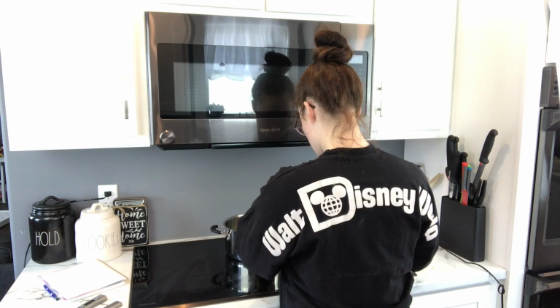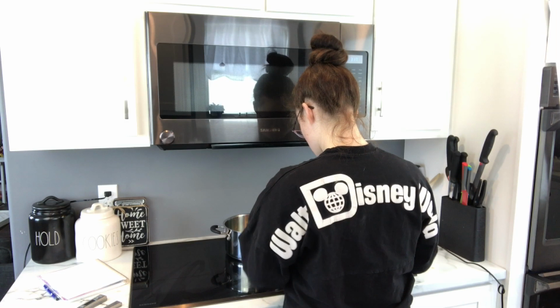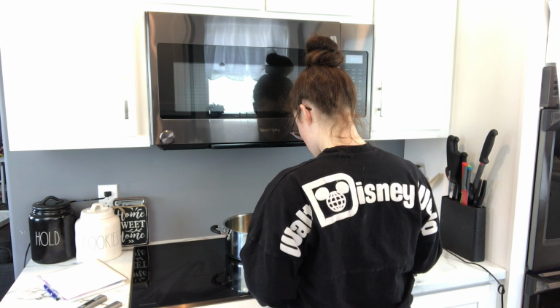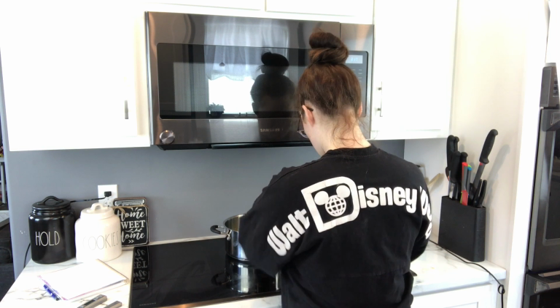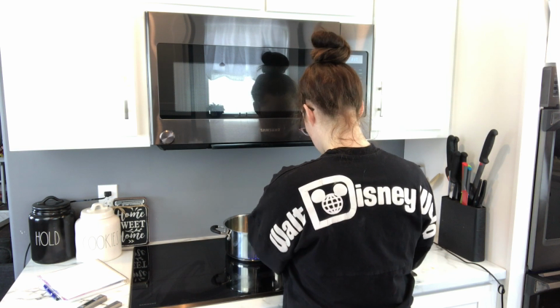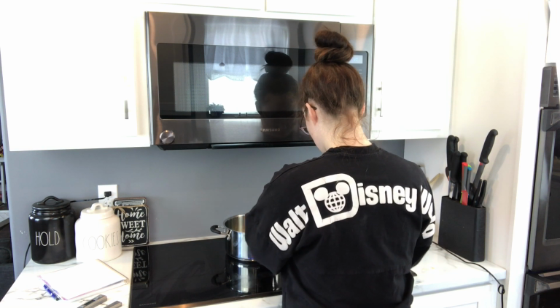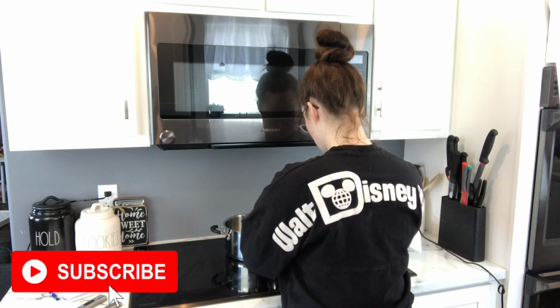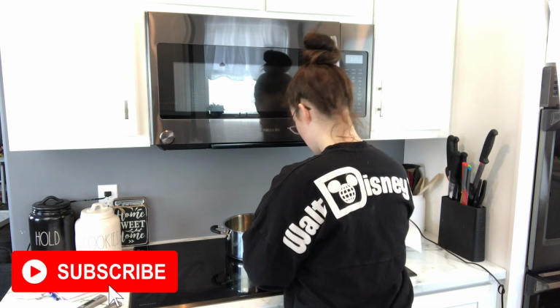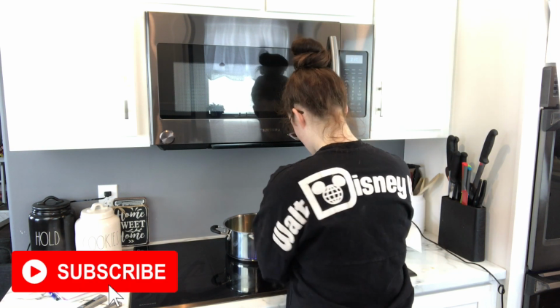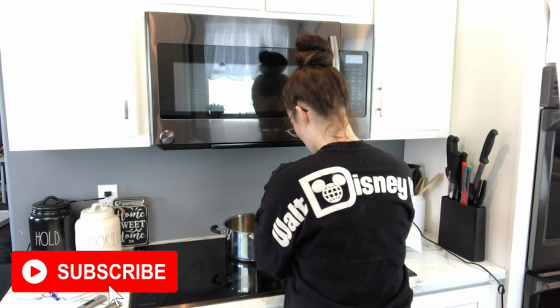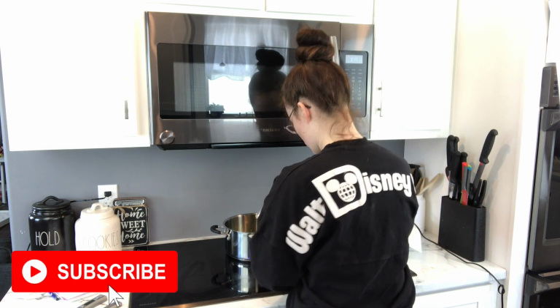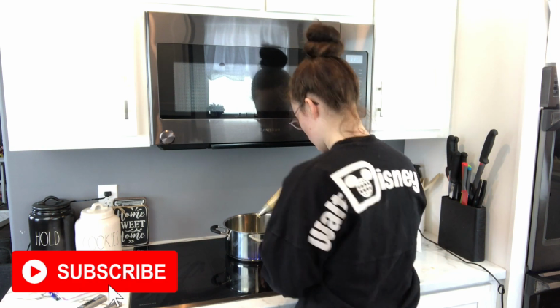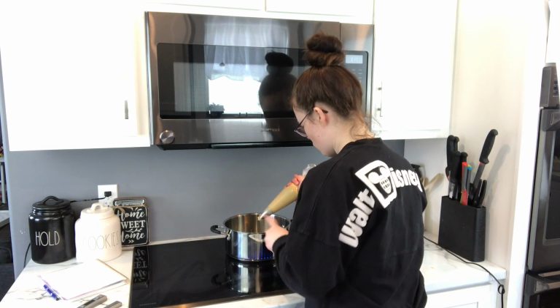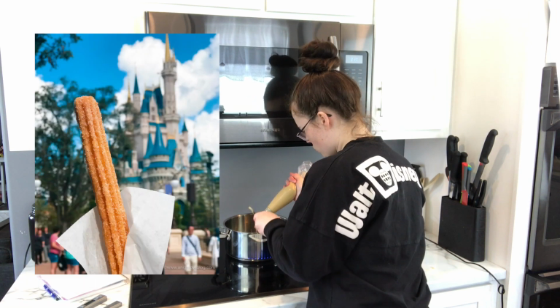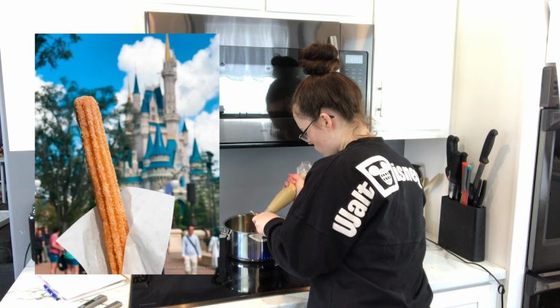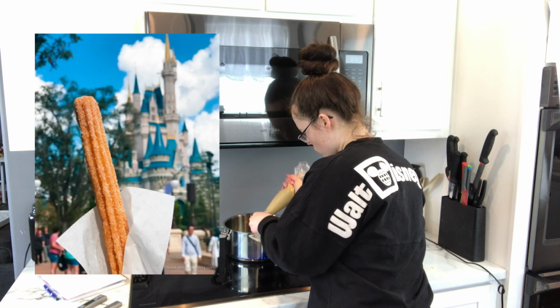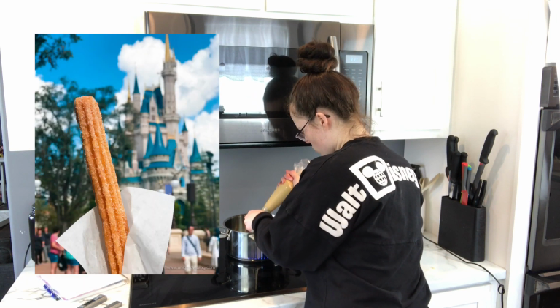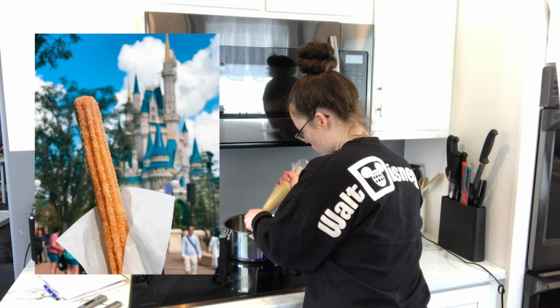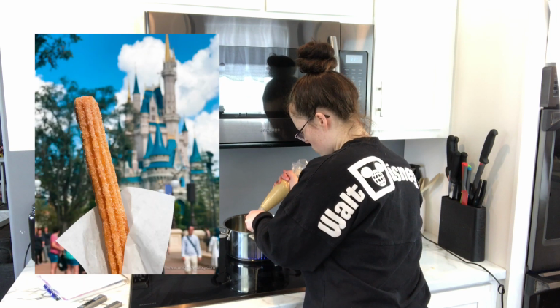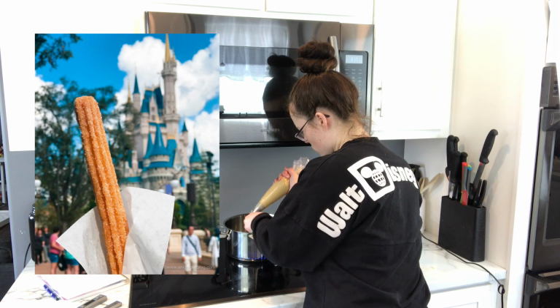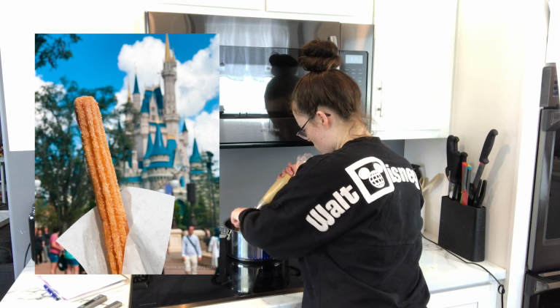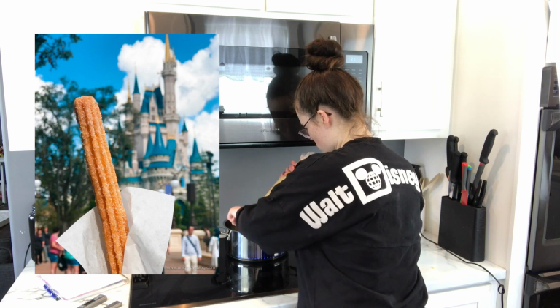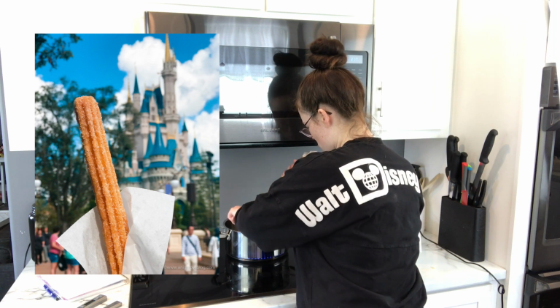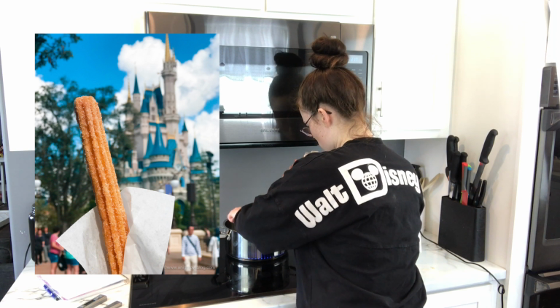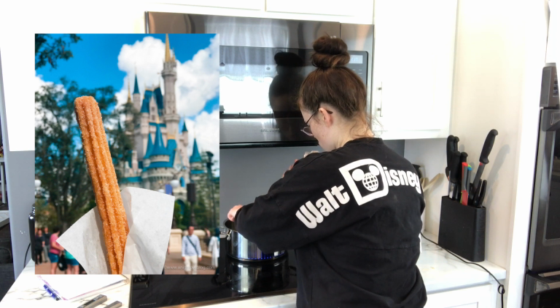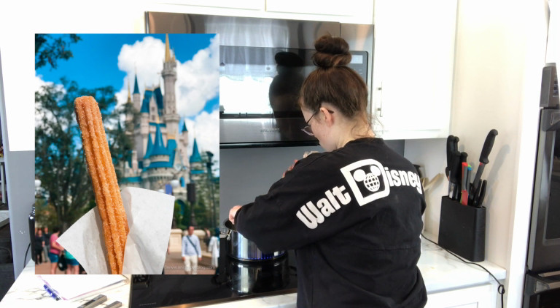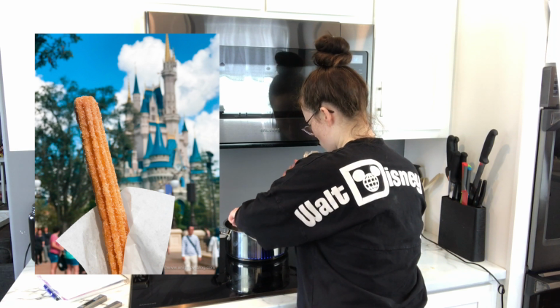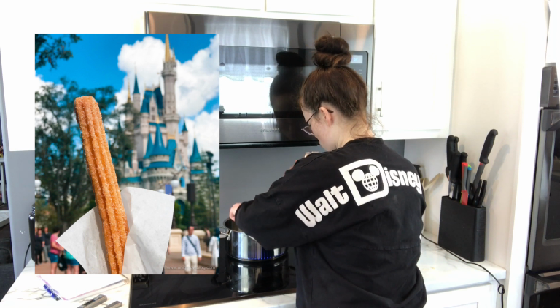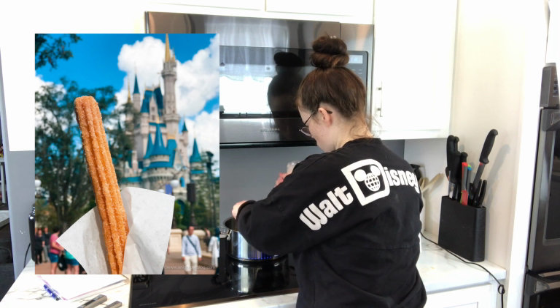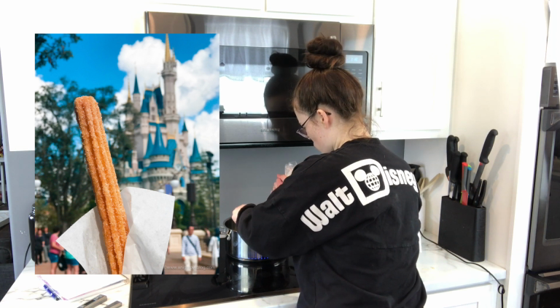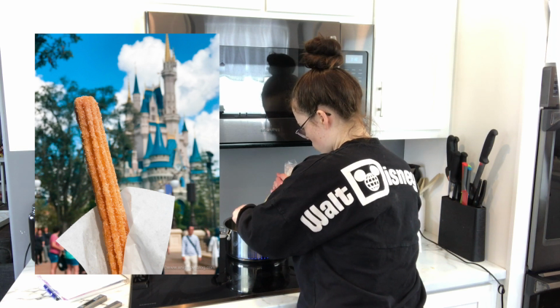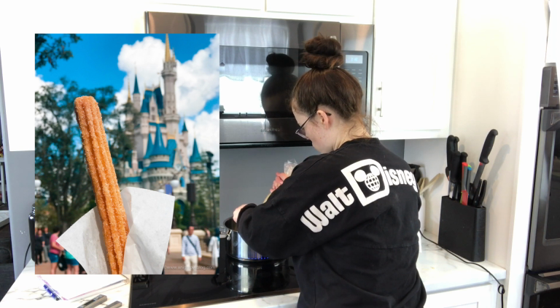Hey guys, welcome back to Kara's Cakes. Today I'm going to show you how to make Disney Parks churros. Disney Parks recently released the recipe for these churro bites and I'm going to try them out for you.